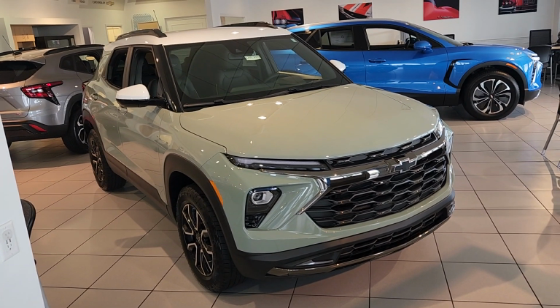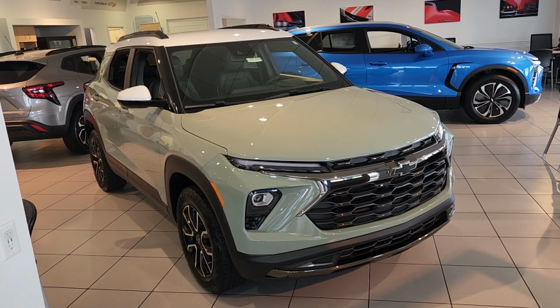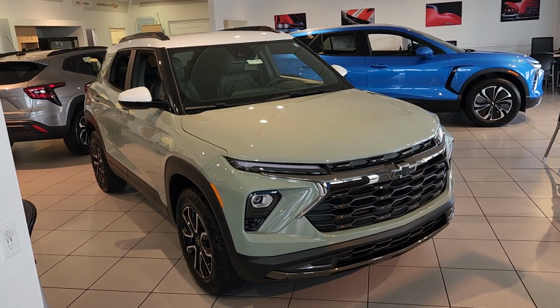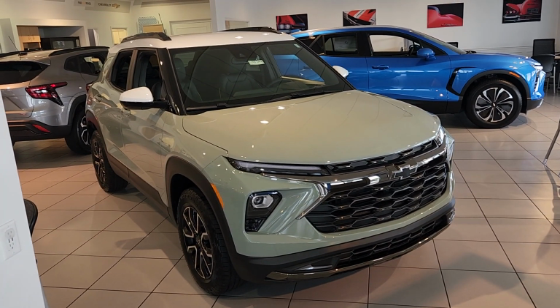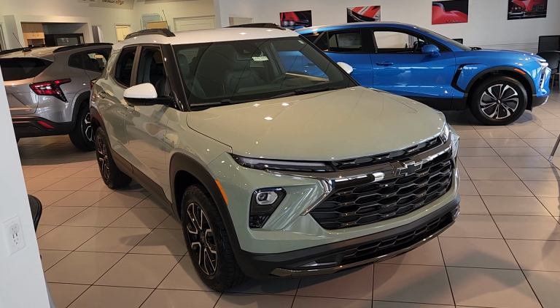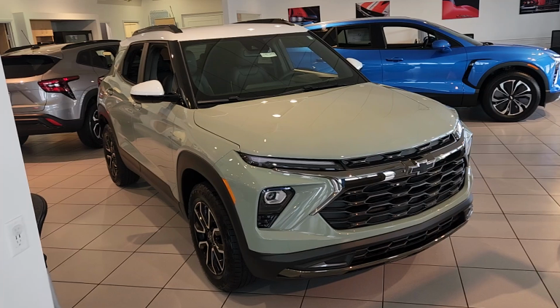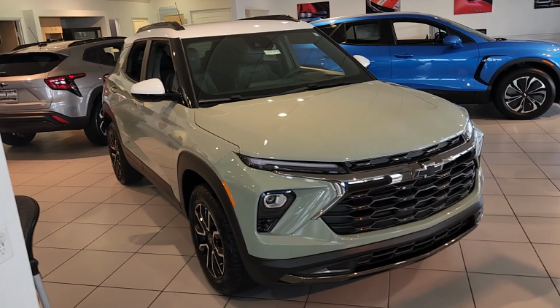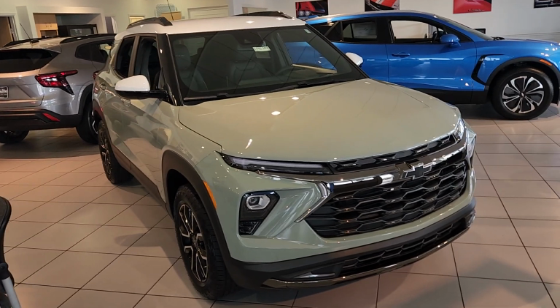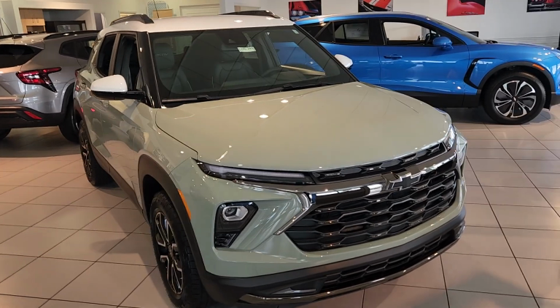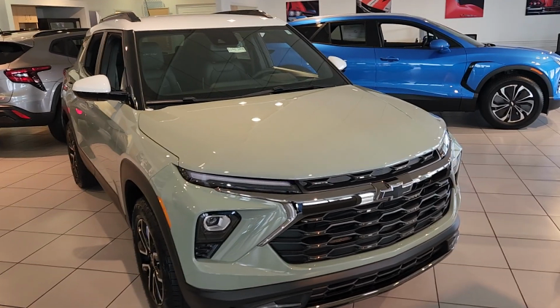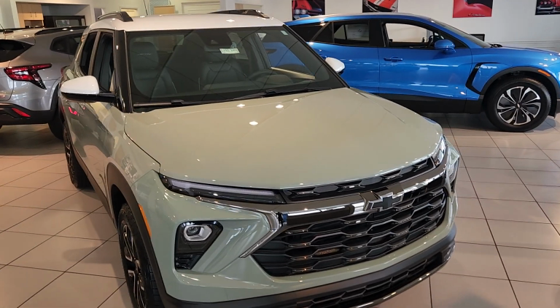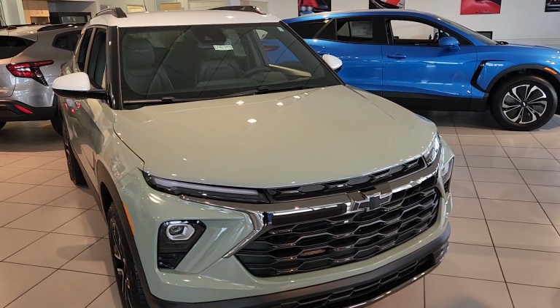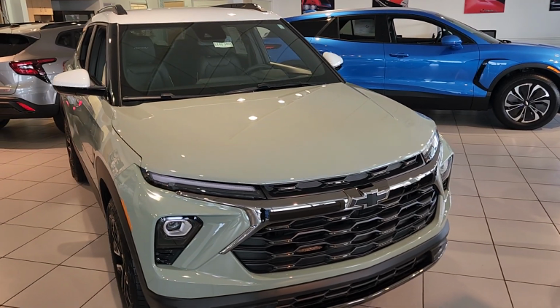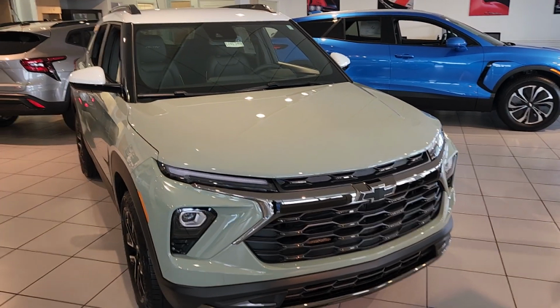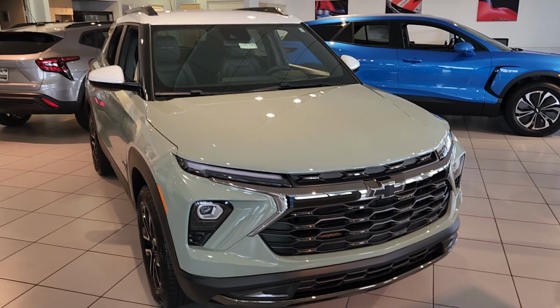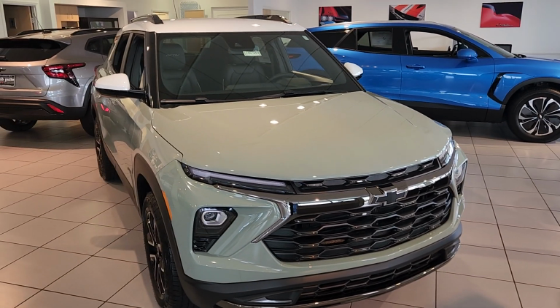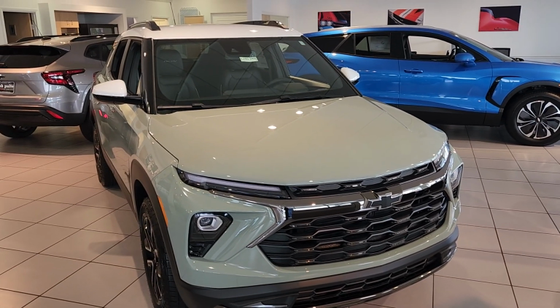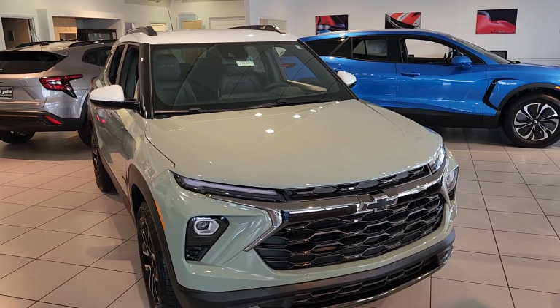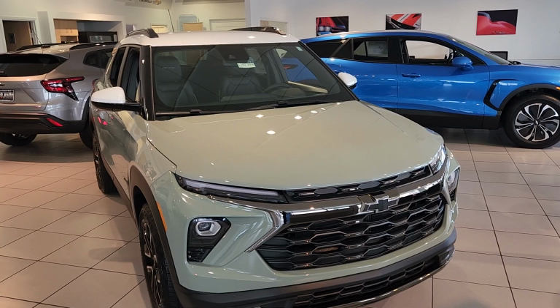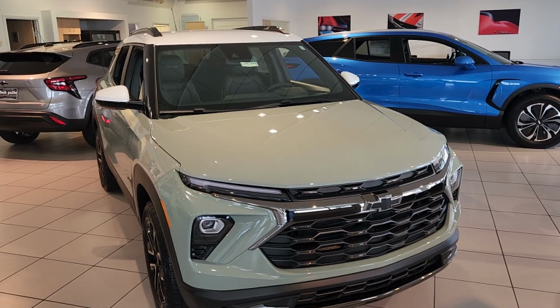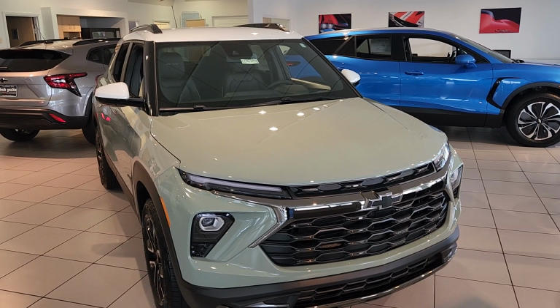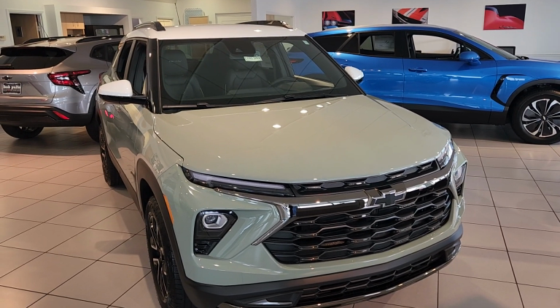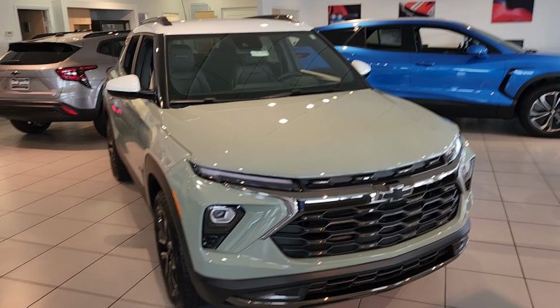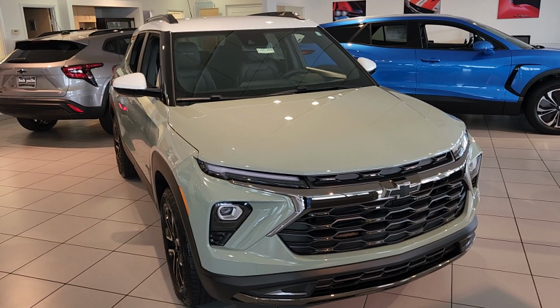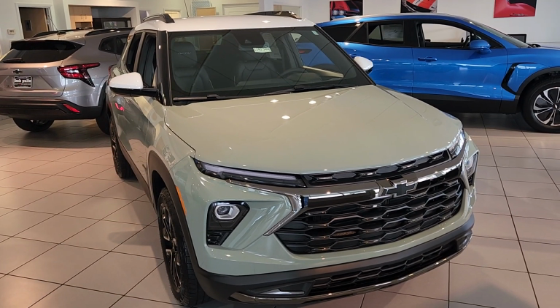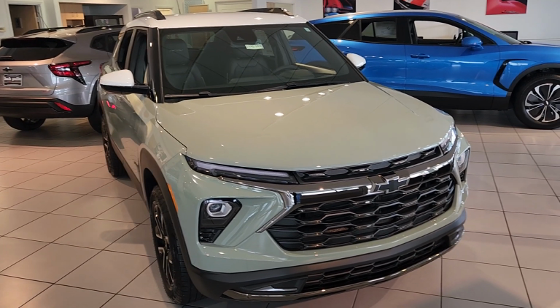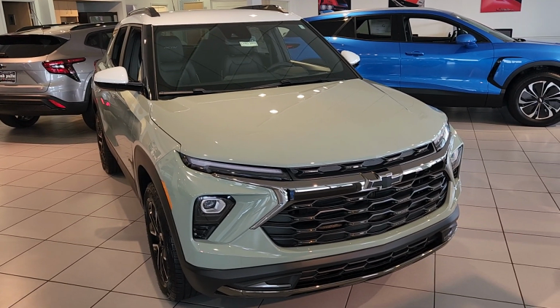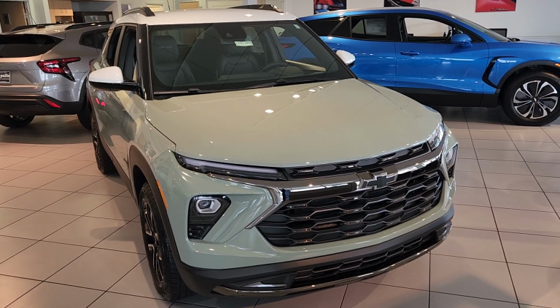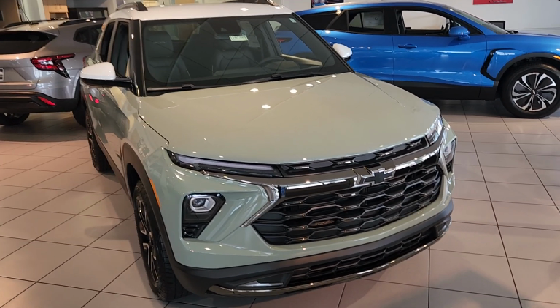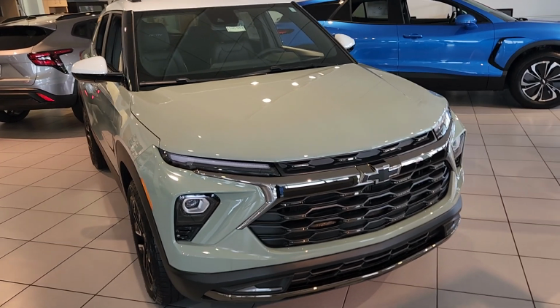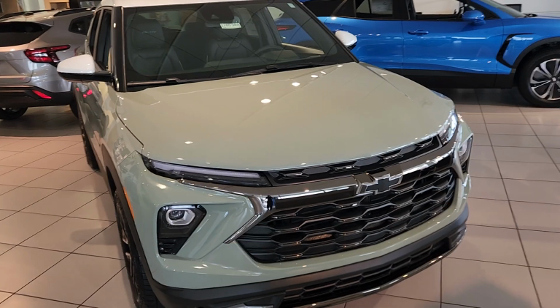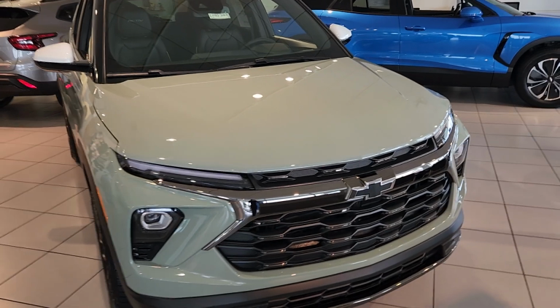Welcome to Bob Pulte Chevrolet's YouTube channel. Today we're going to be talking about the 2024 Trailblazer Active. We're going to be talking about a lot of the standard features that come with the vehicle. We'll also talk about the warranties at the end — getting the business side of things out of the way.